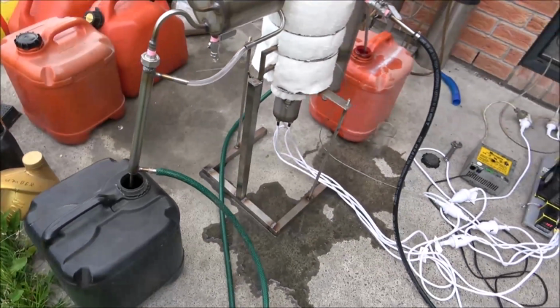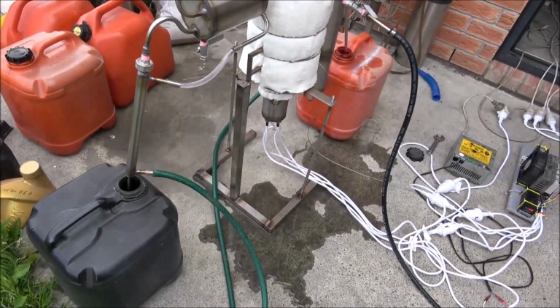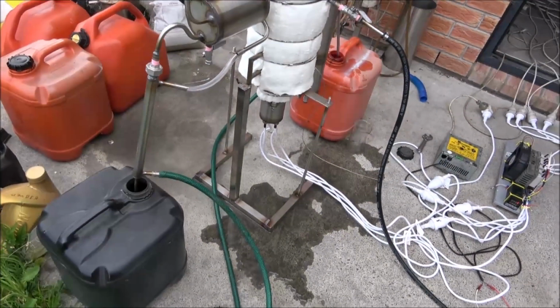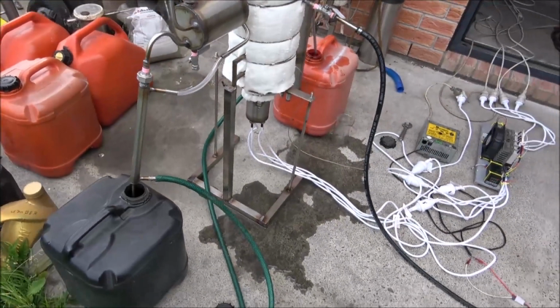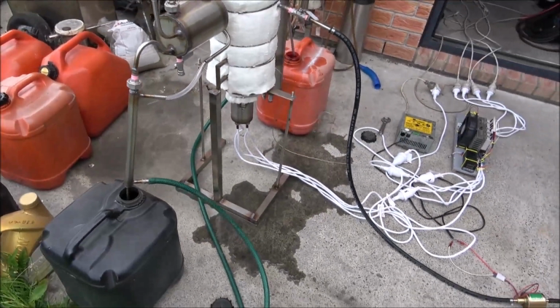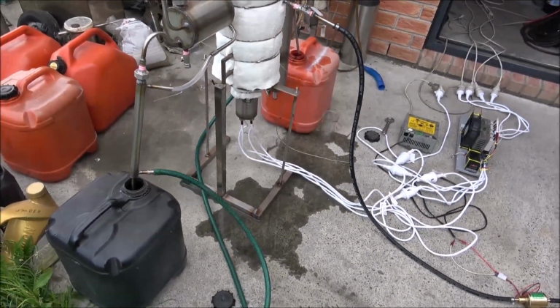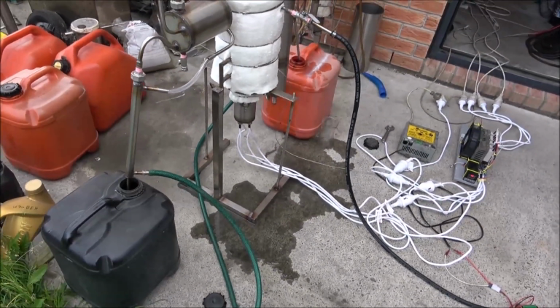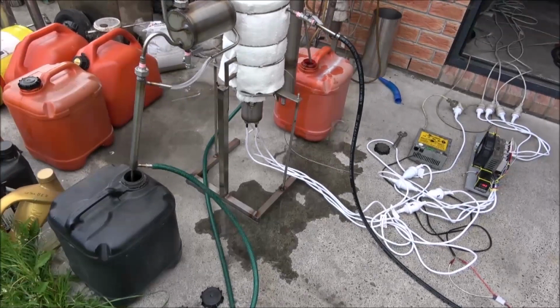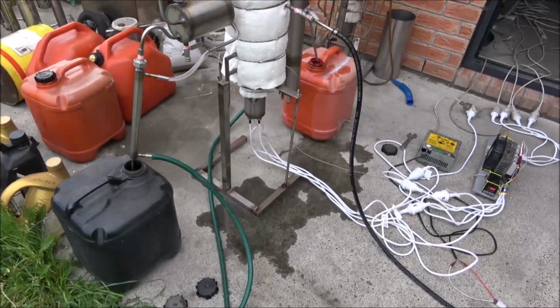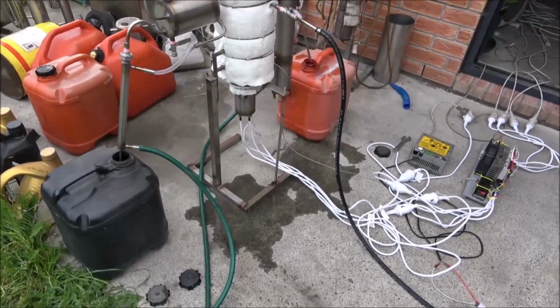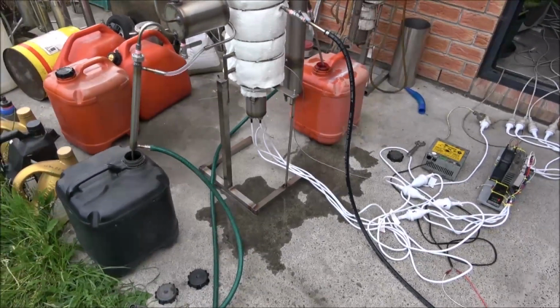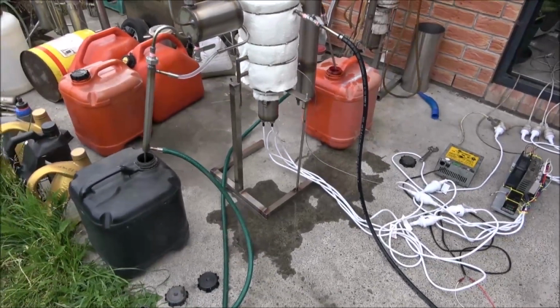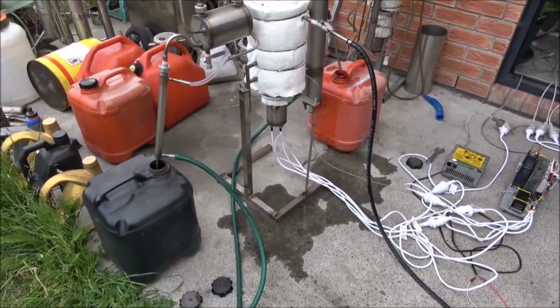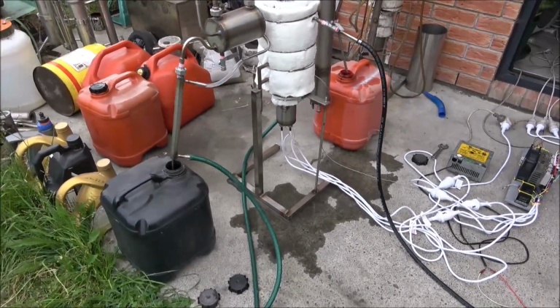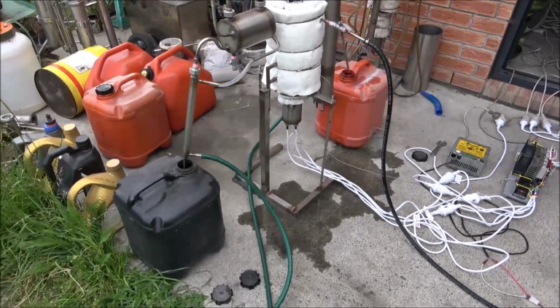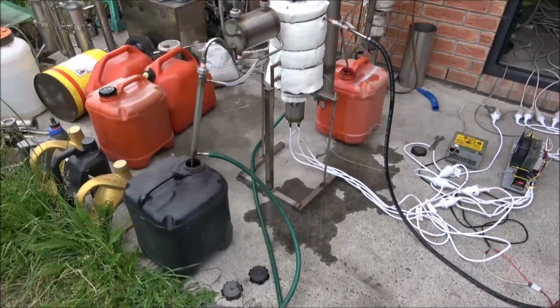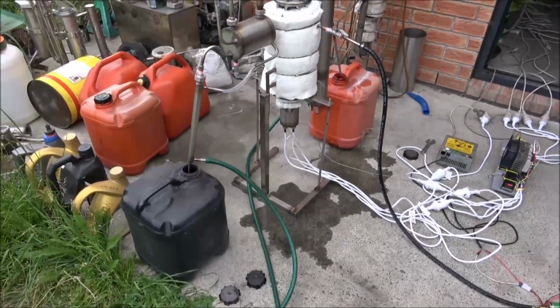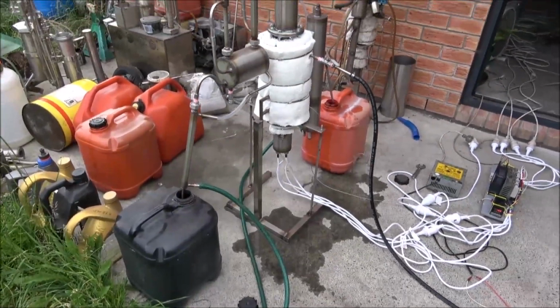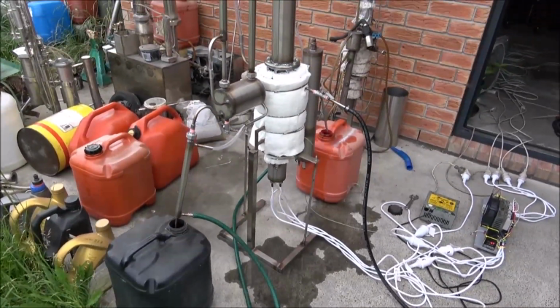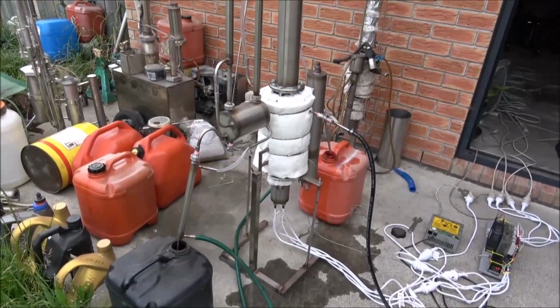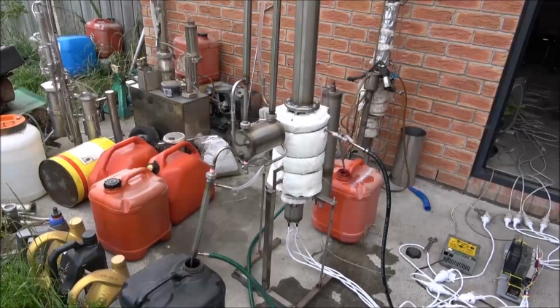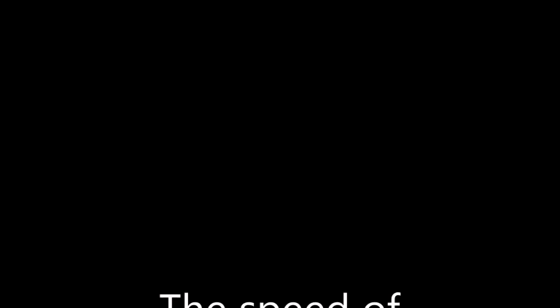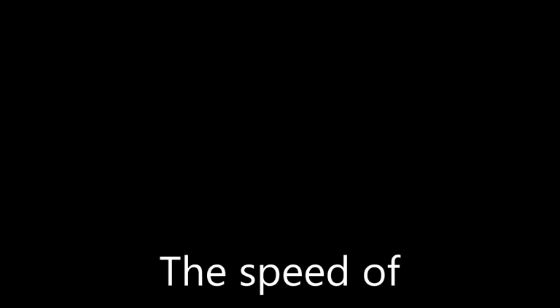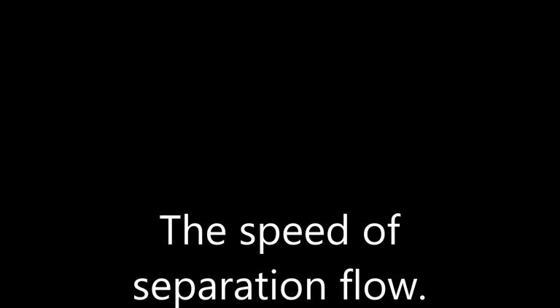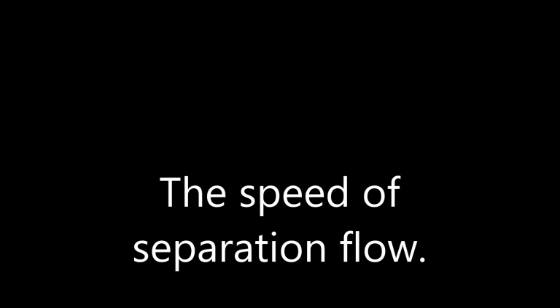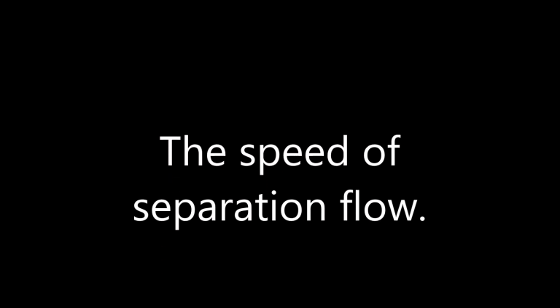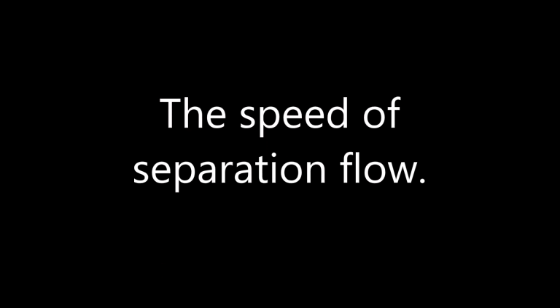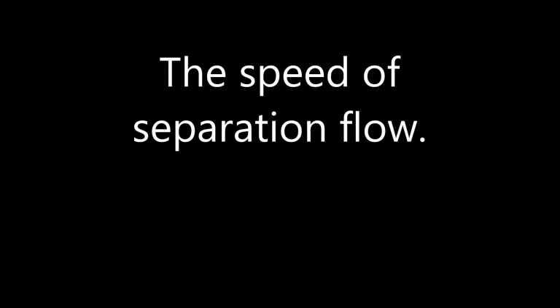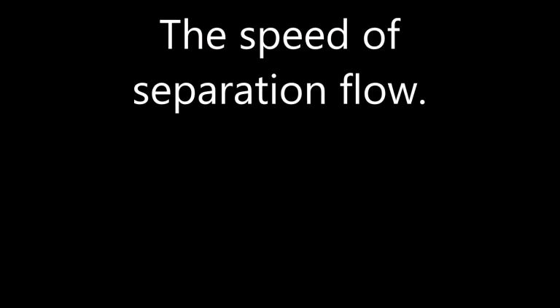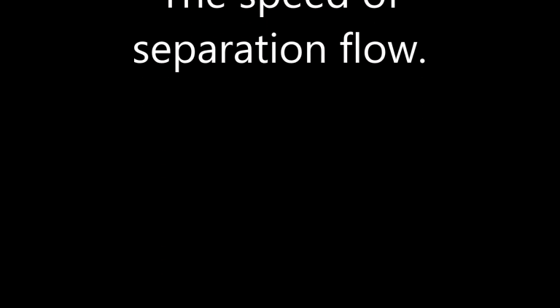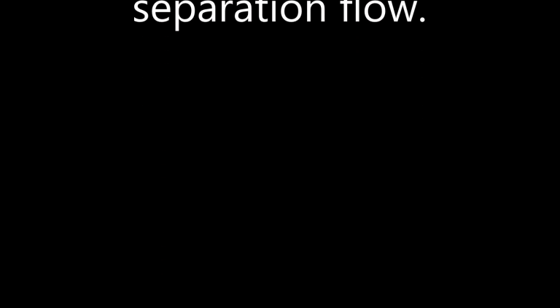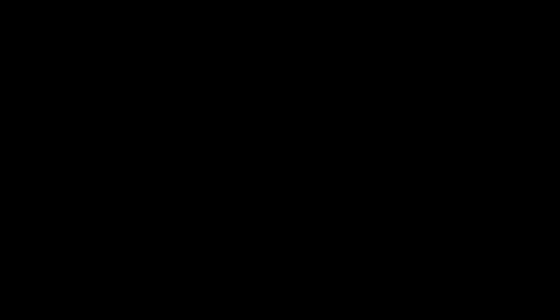The unit is running fine — very good. No leaks, no nothing.